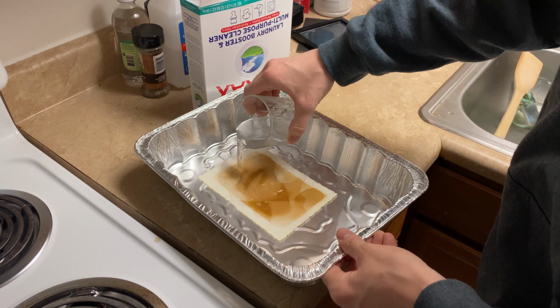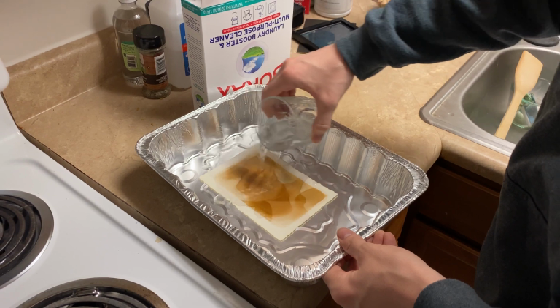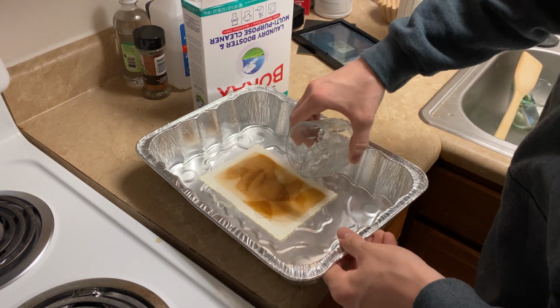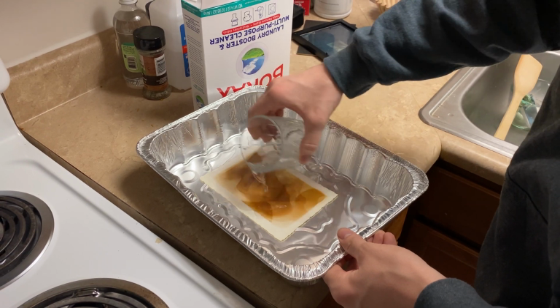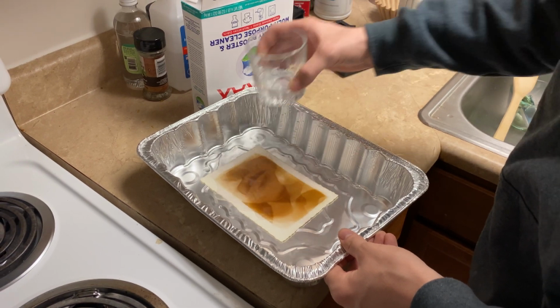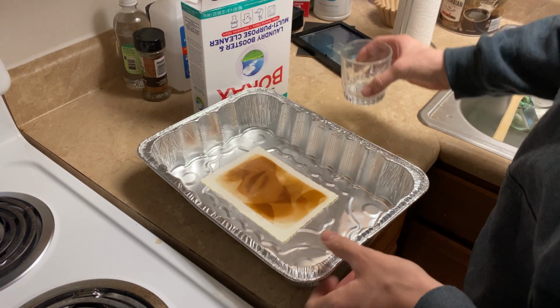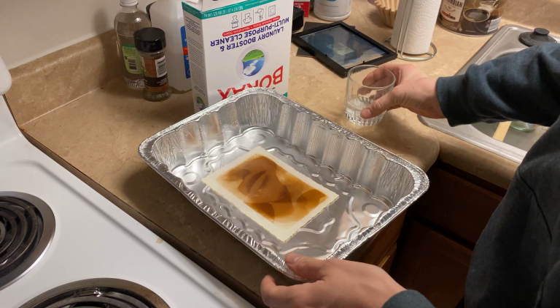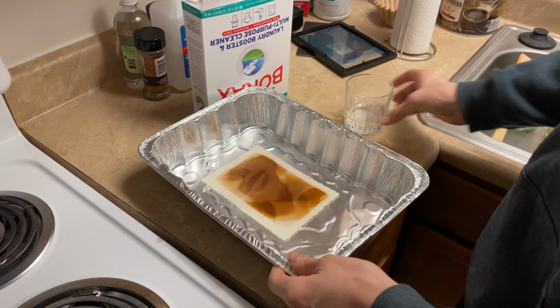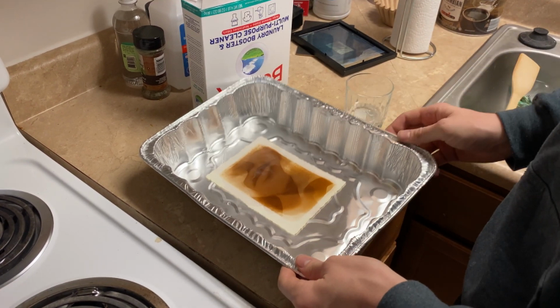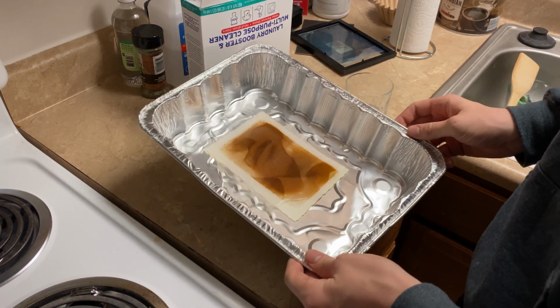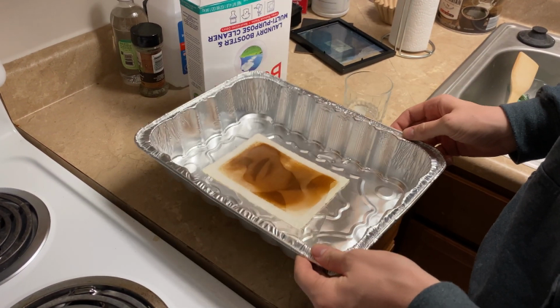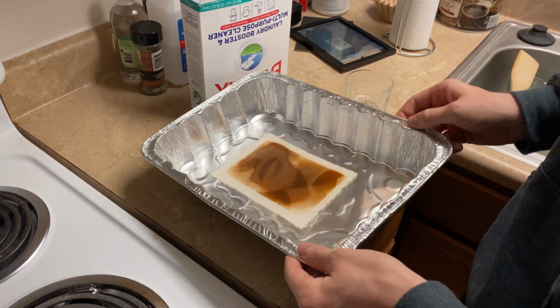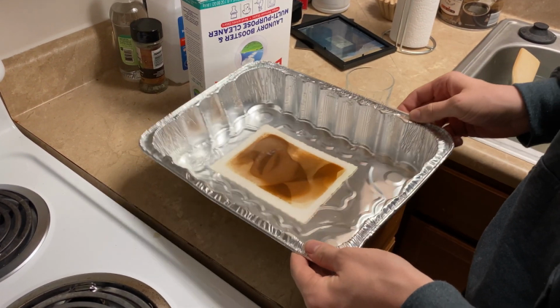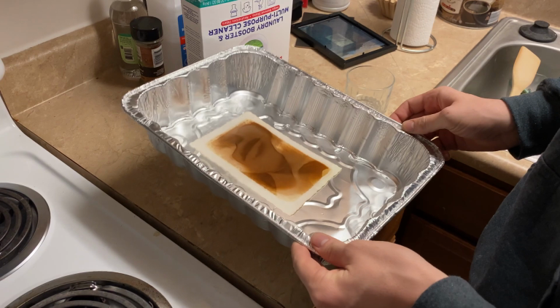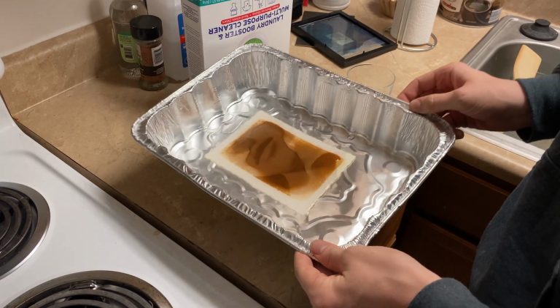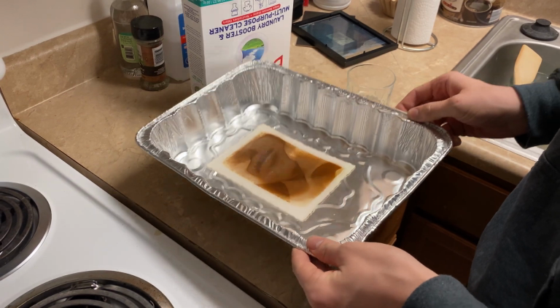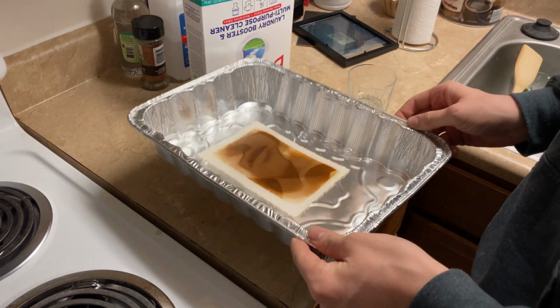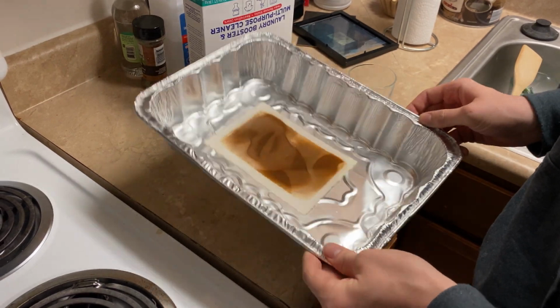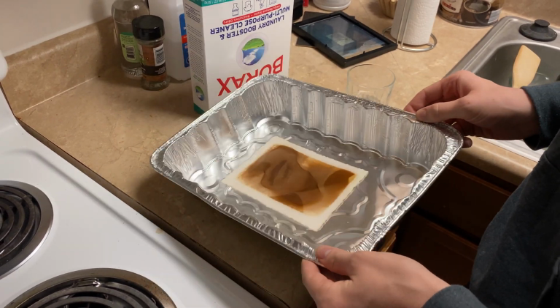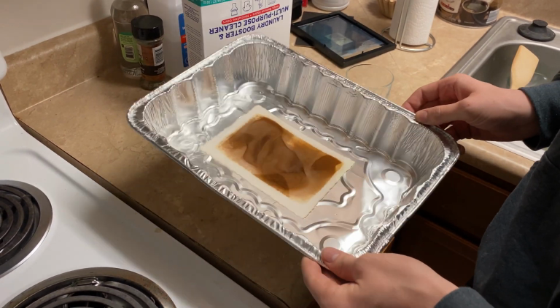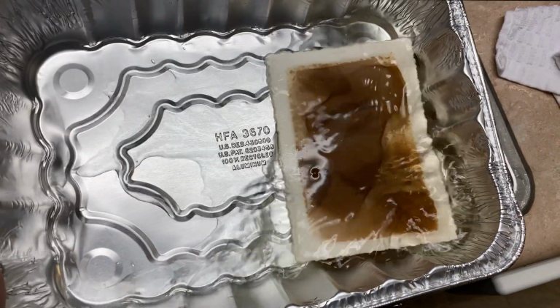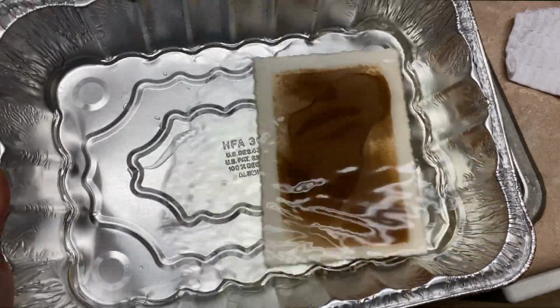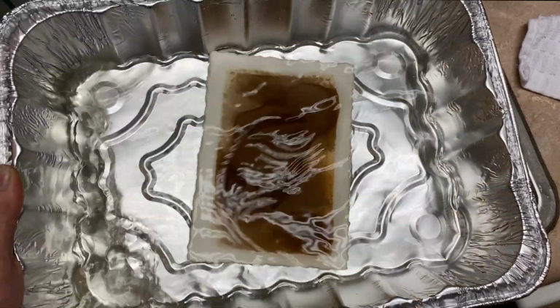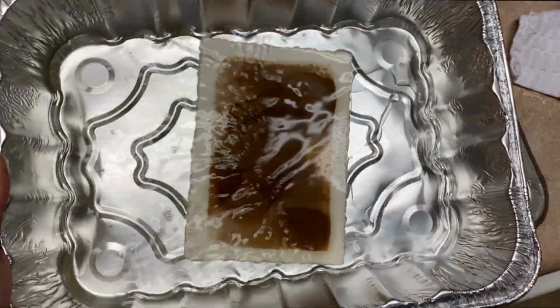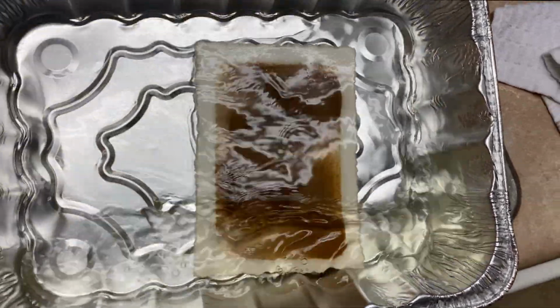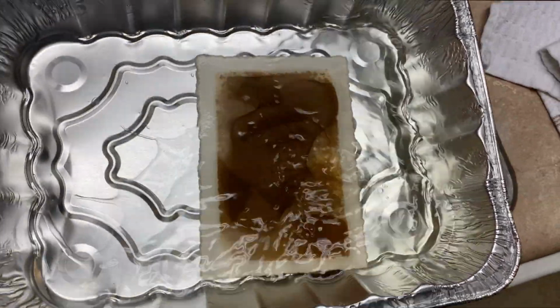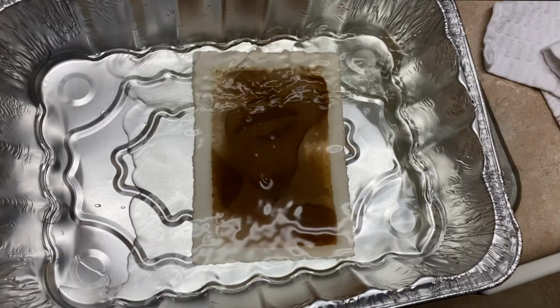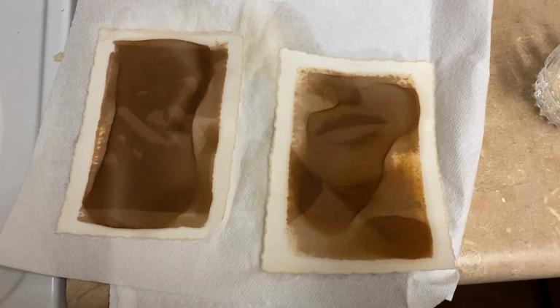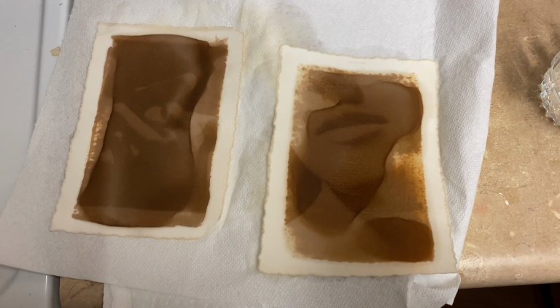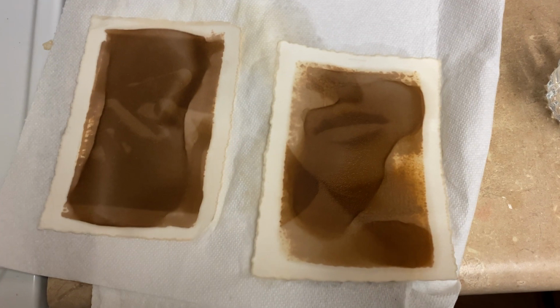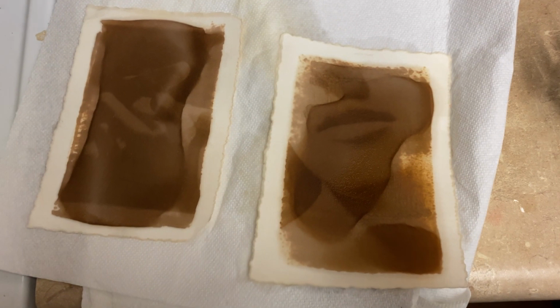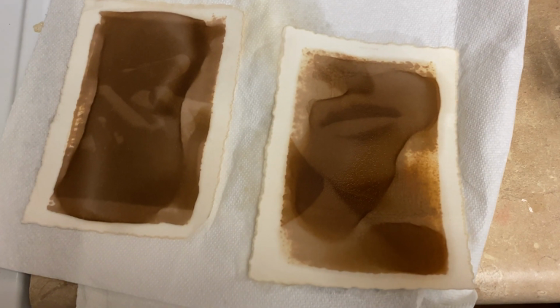Once mixed together, you can then pour it on top of your anthotype print, and you should start to see it change to an almost dark brown color. Just begin washing it with a little bit of water after it's done changing colors, and your anthotype should be finished.